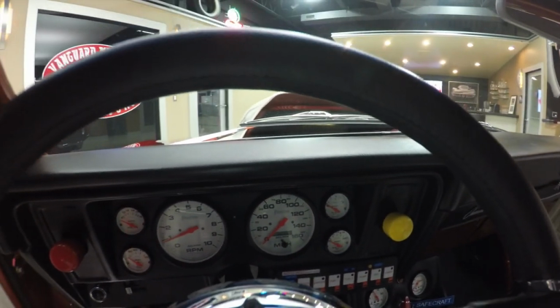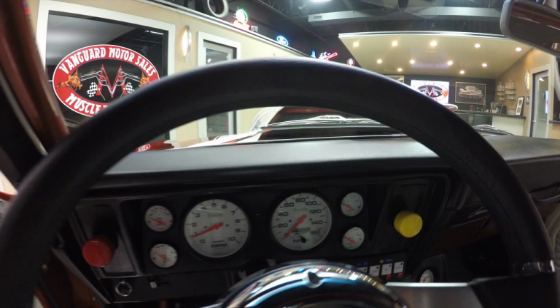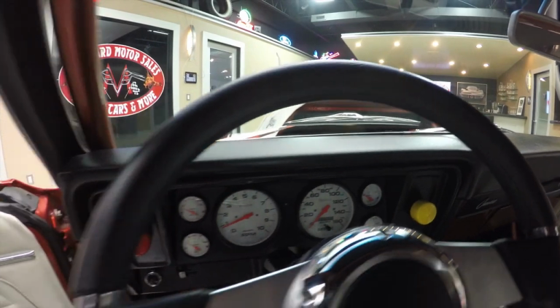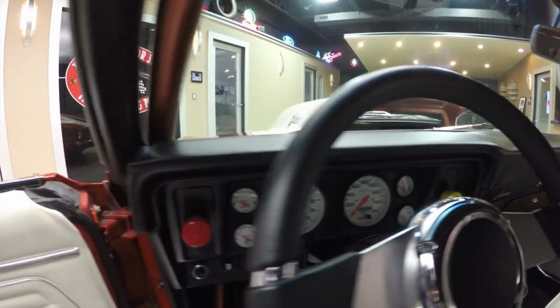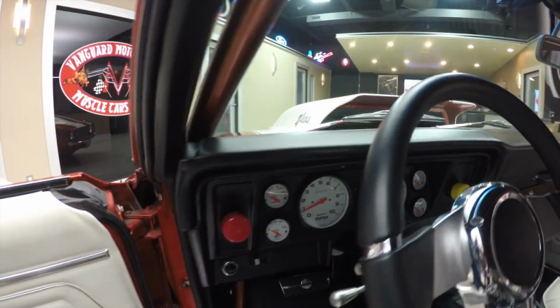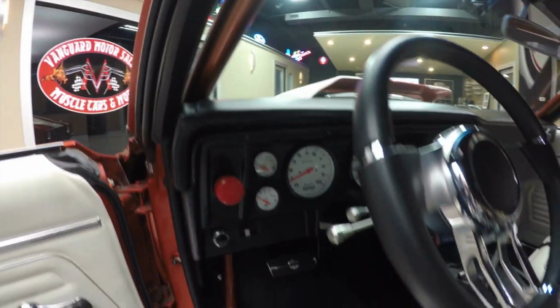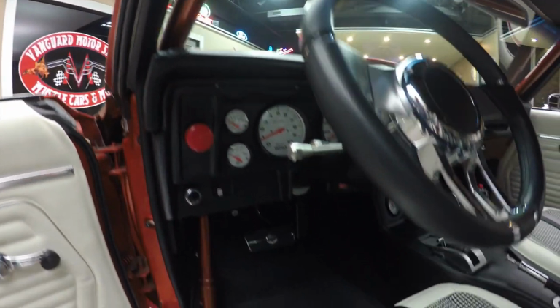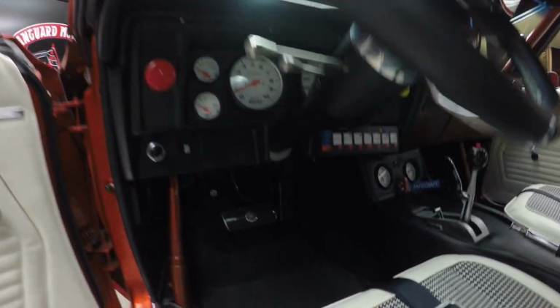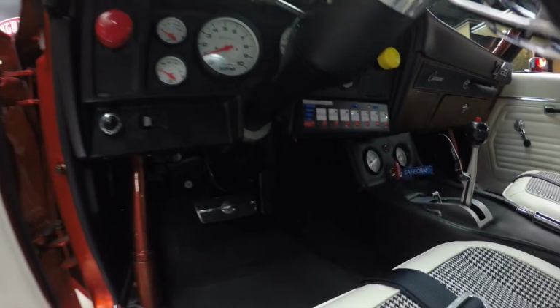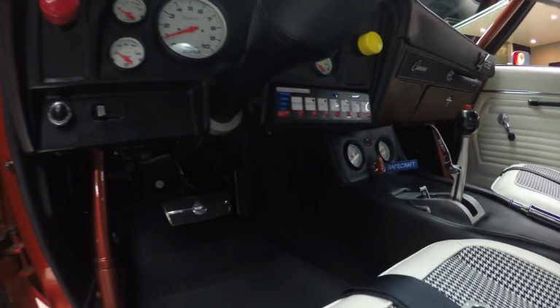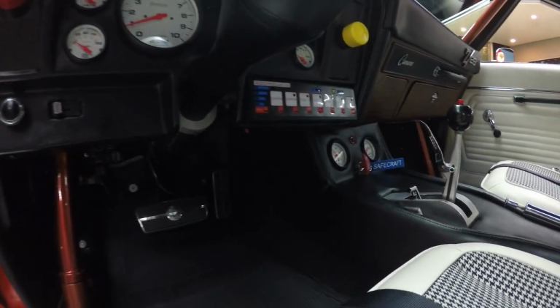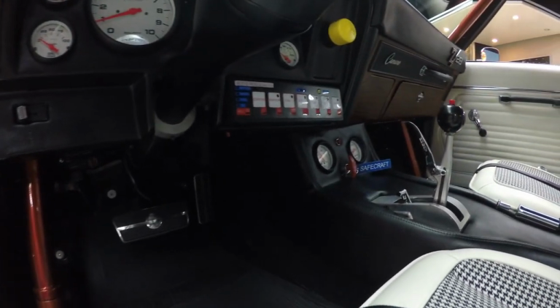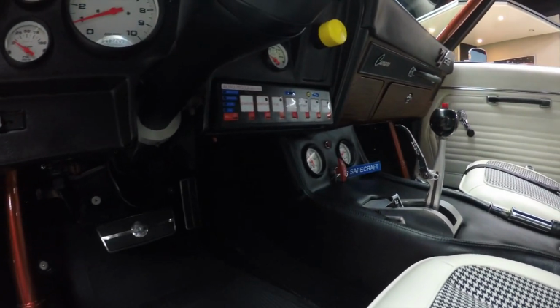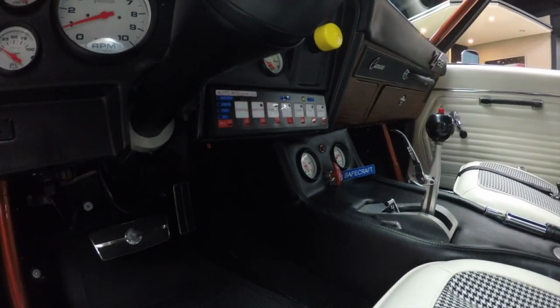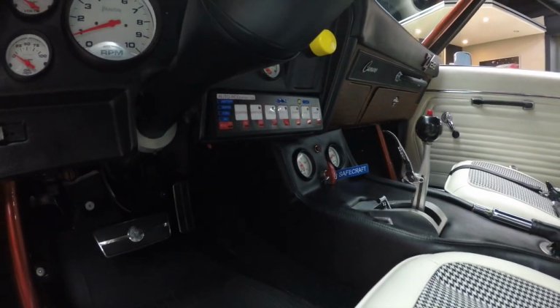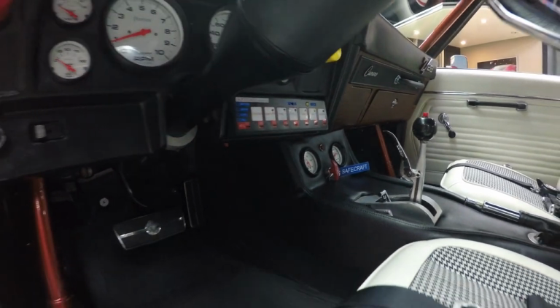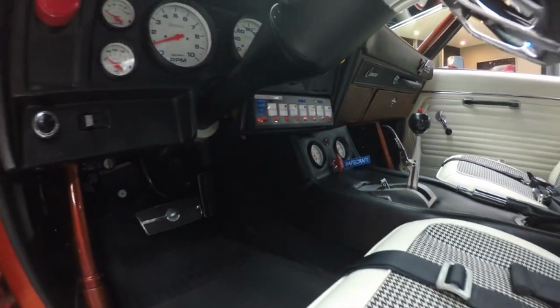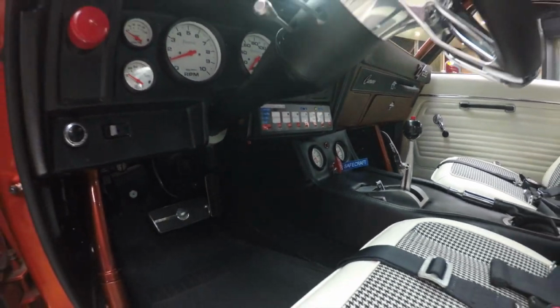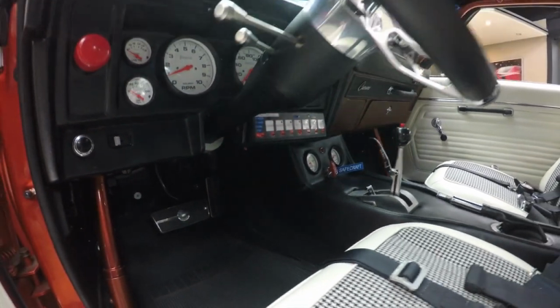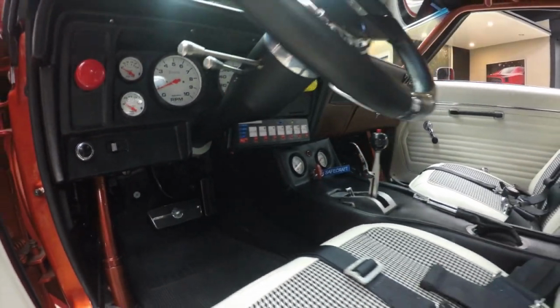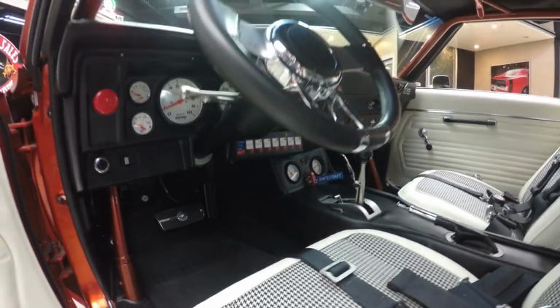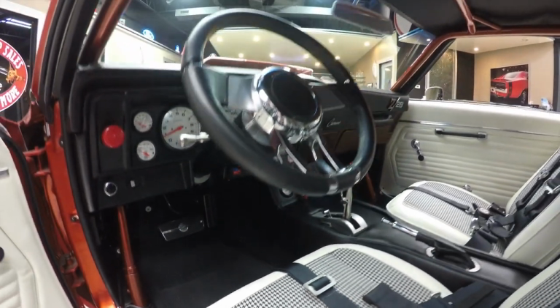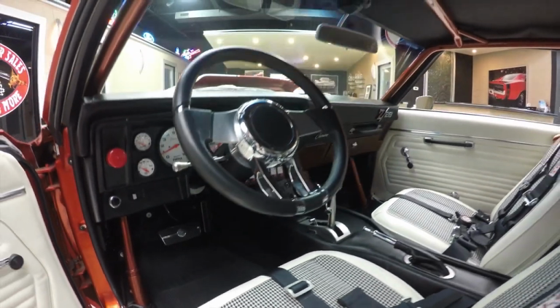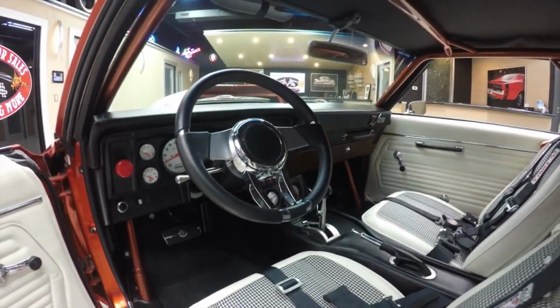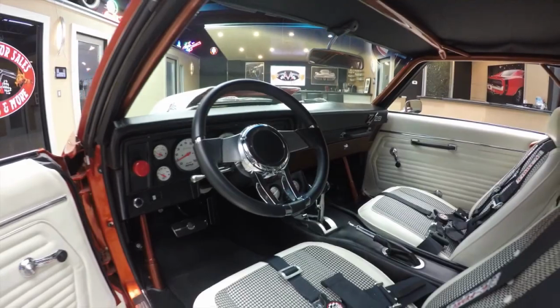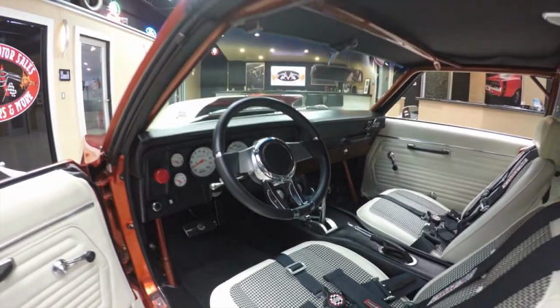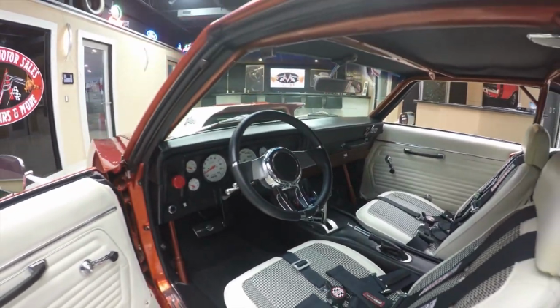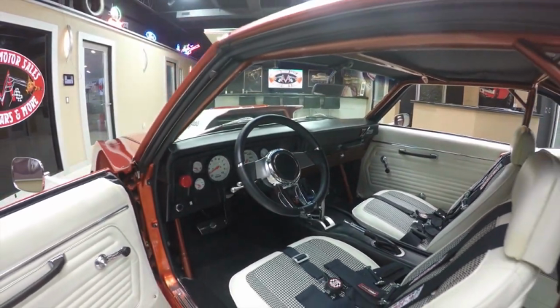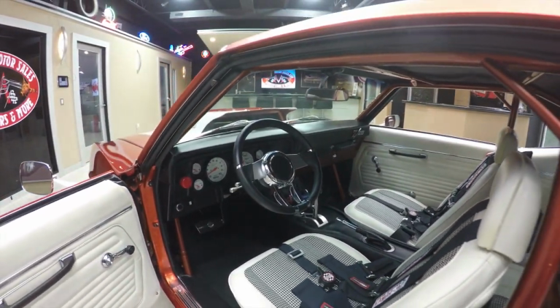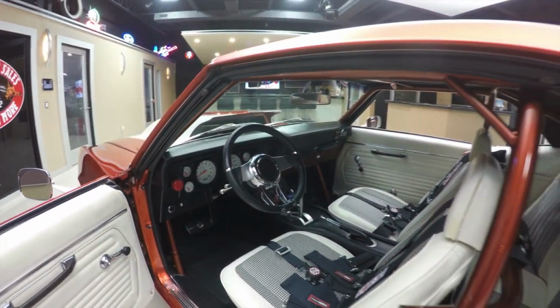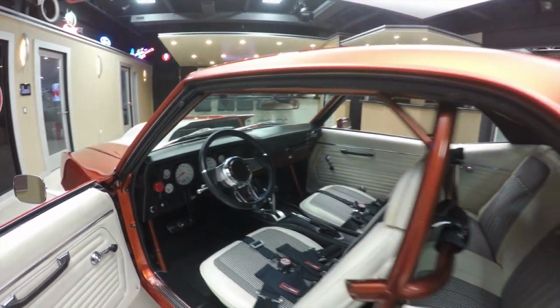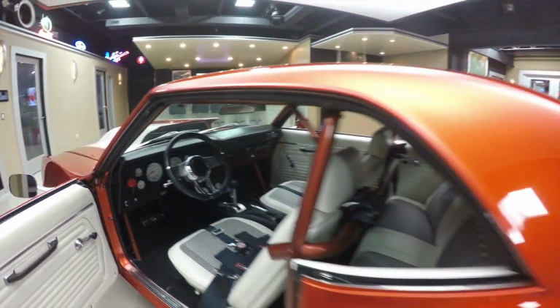She's actually got a fire retardant system — check out all those buttons down there. That's how you control the starter and the ignition and everything. Just a beautiful, really professional job. This is one sweet hot rod. We're gonna come back here and pop the trunk.